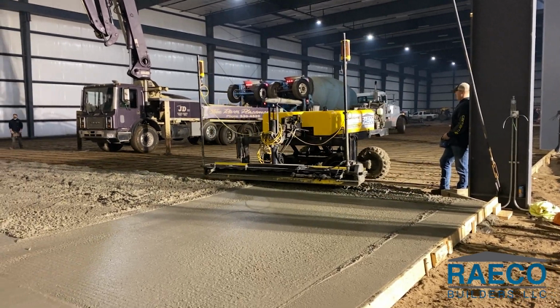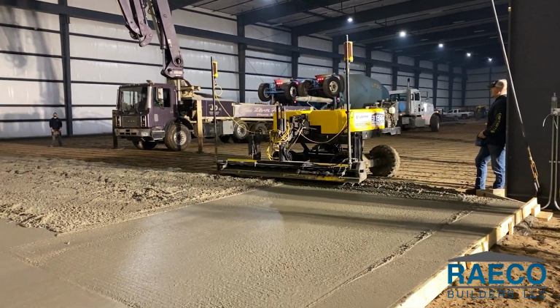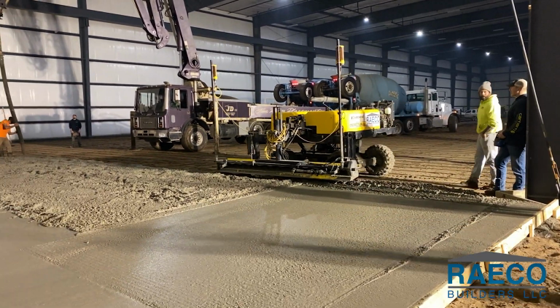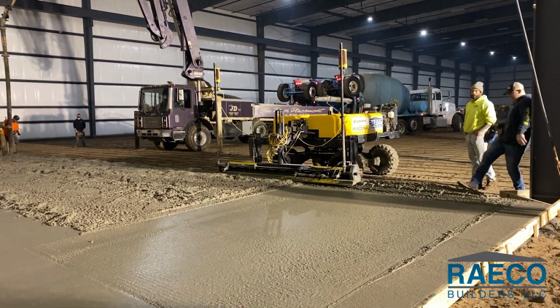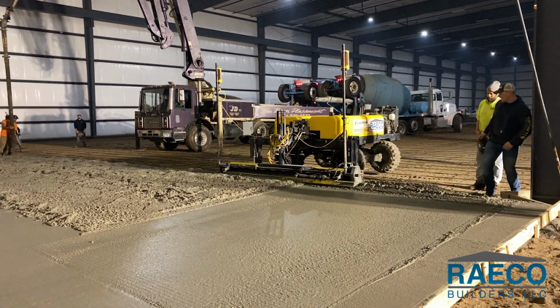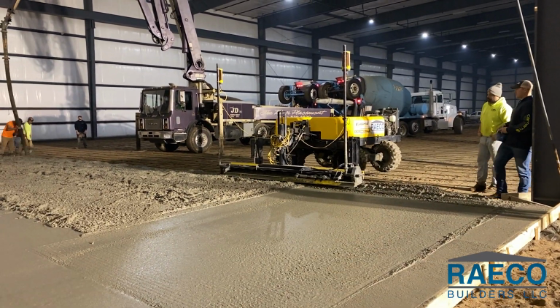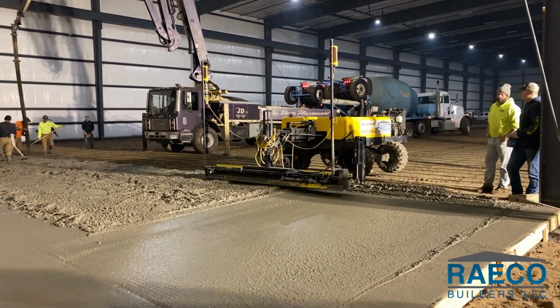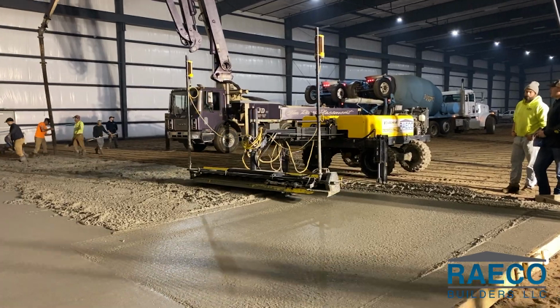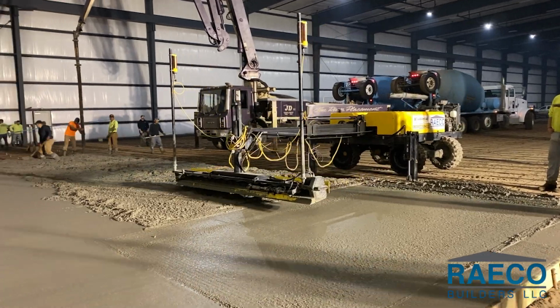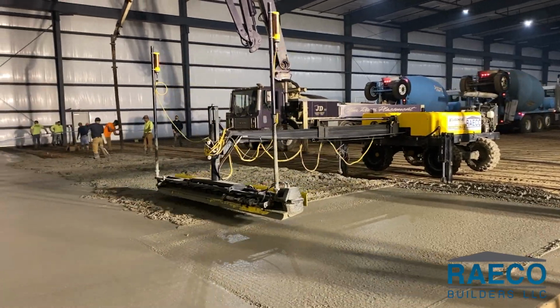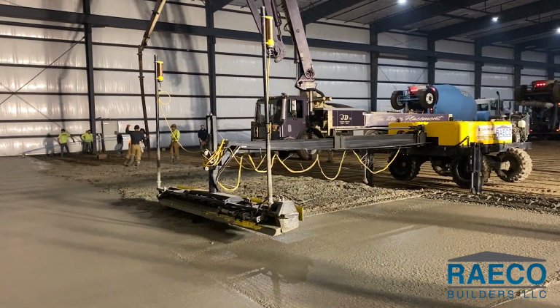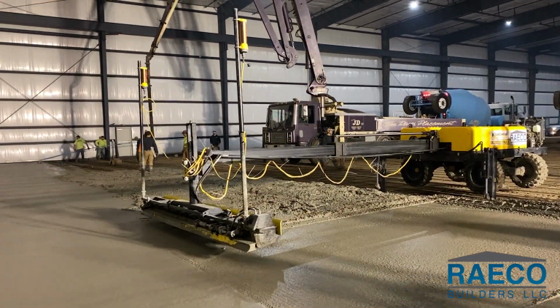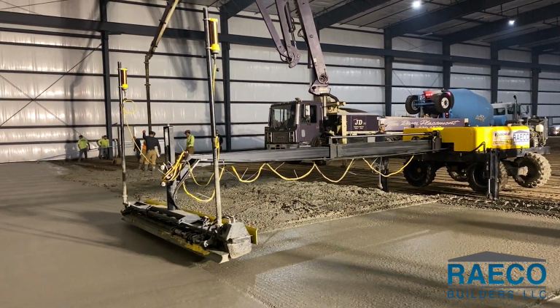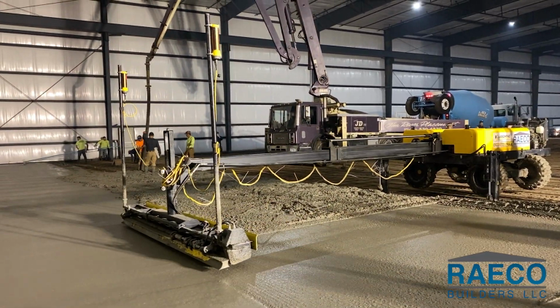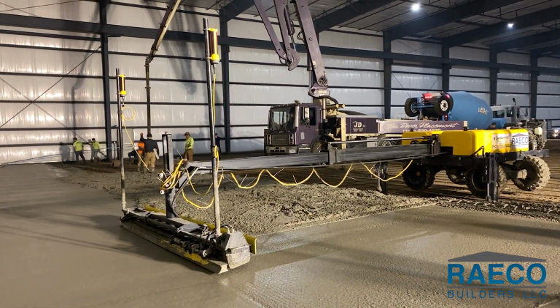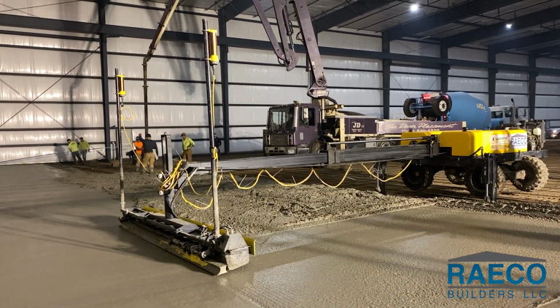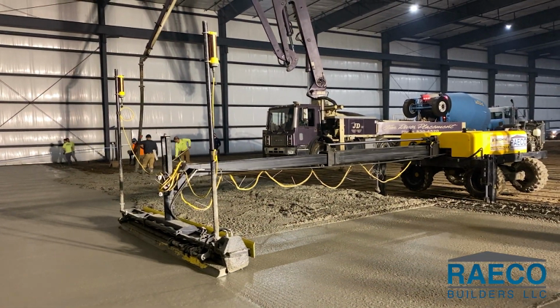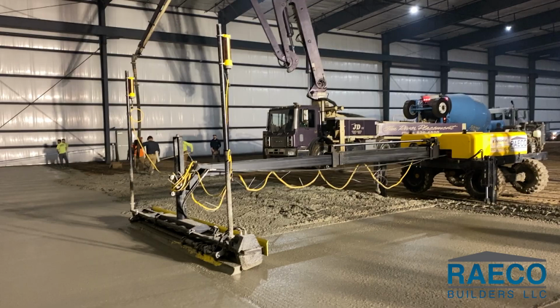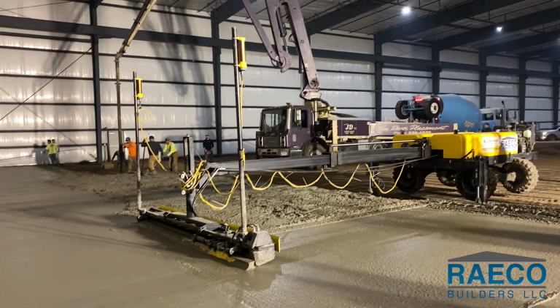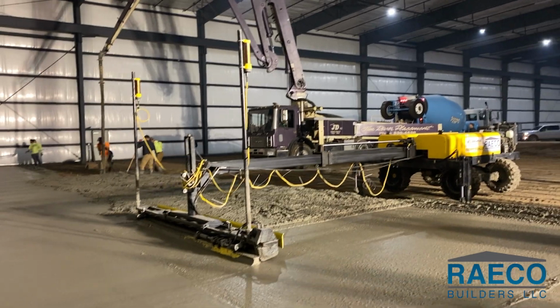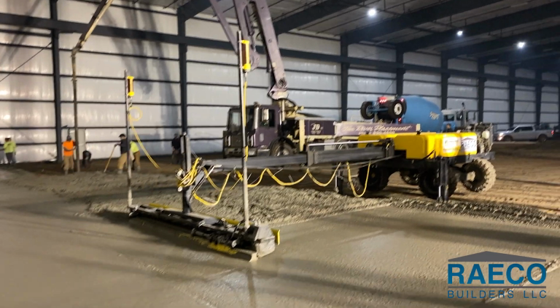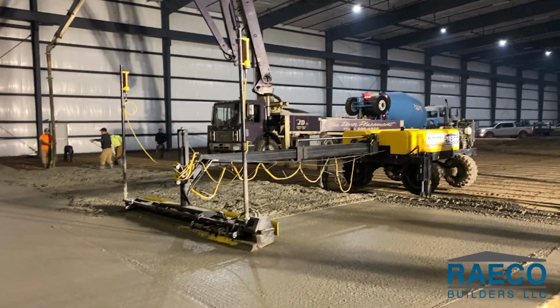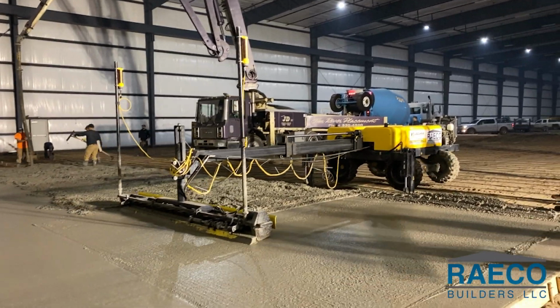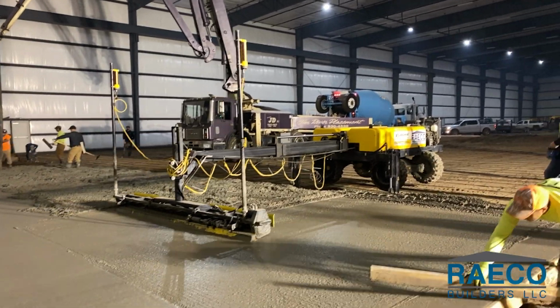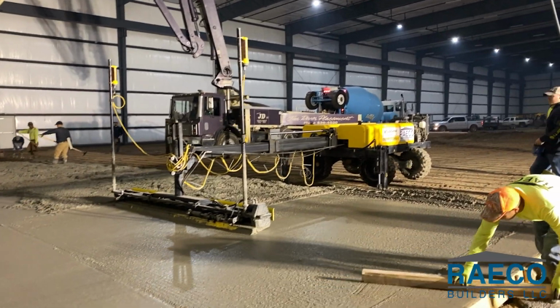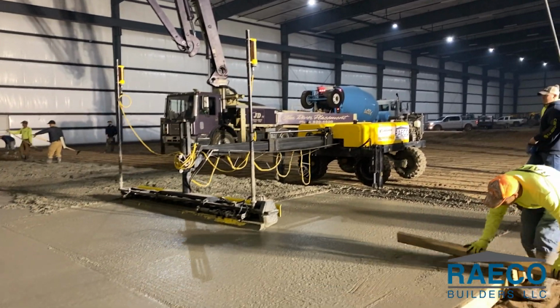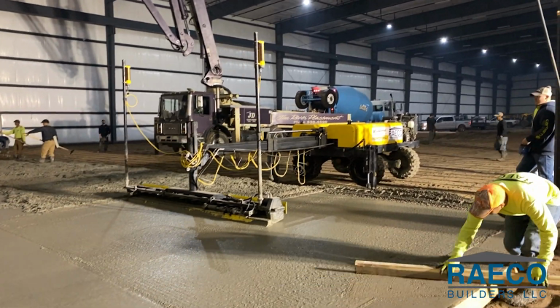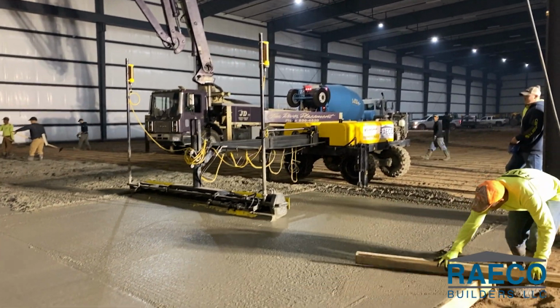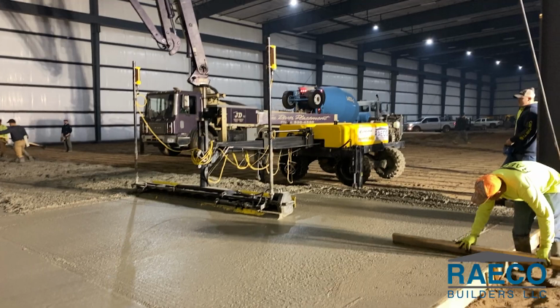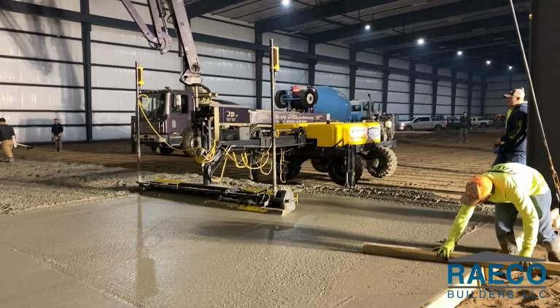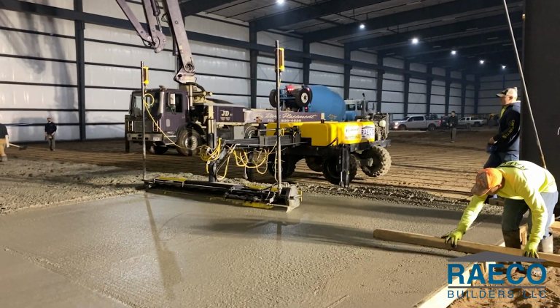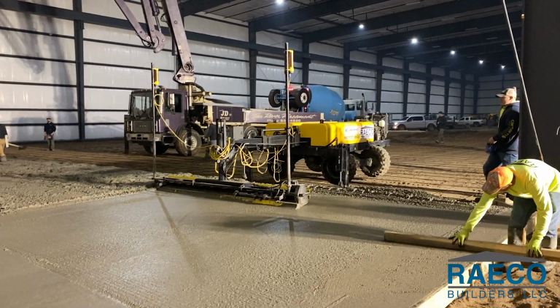Third is the vibratory head that assists in leveling and shaking the concrete into a settled position. When ready, the laser screed is driven into position. Then the head booms out from the machine, is leveled automatically, then lowered and pulled back over the poured surface by the operator, smoothing and leveling the surface as it goes.